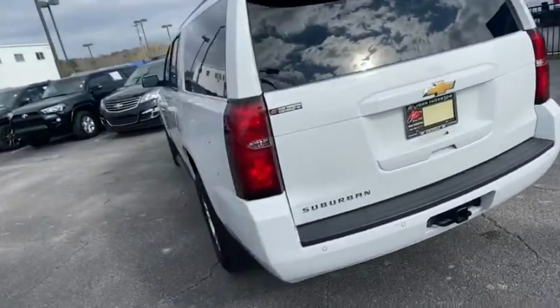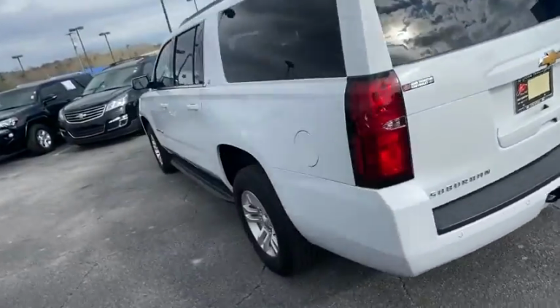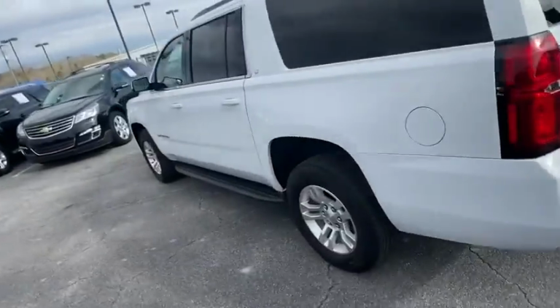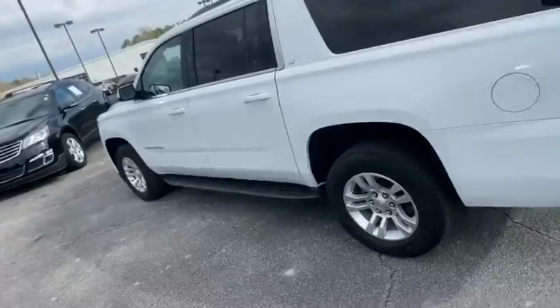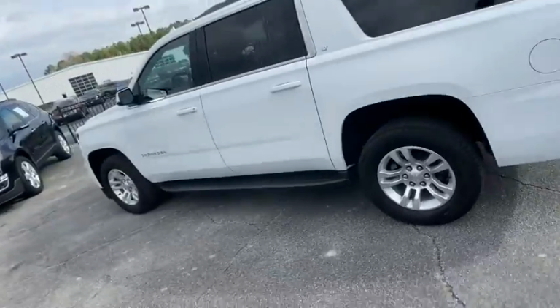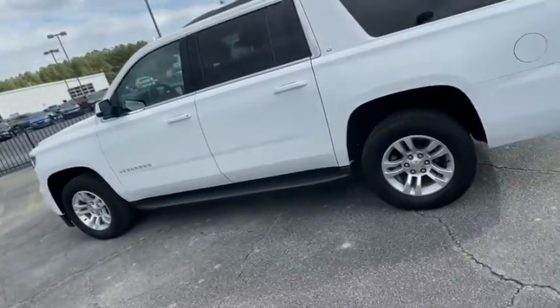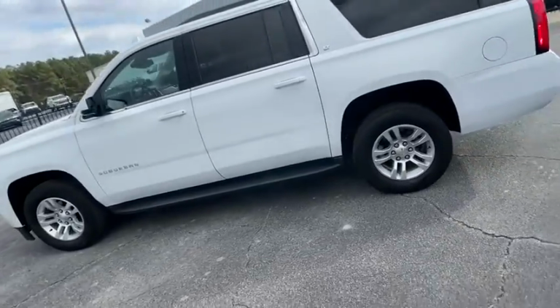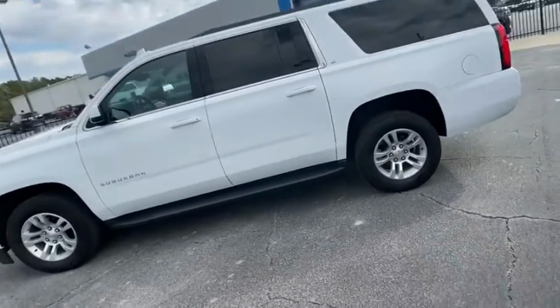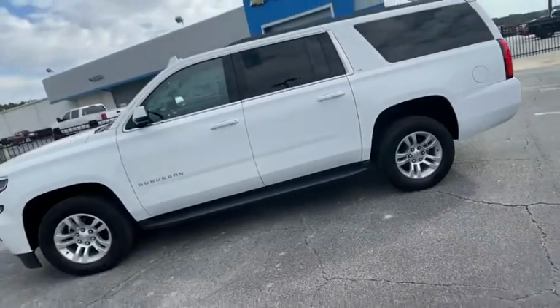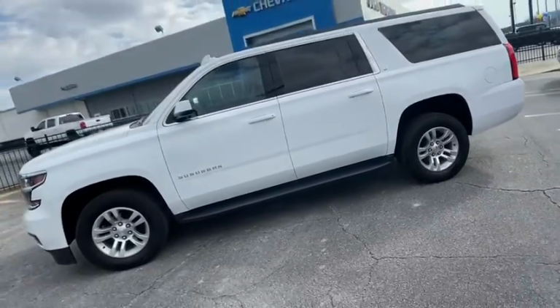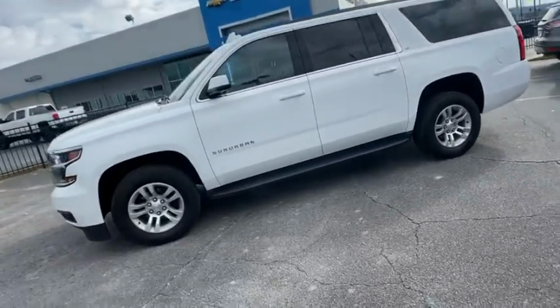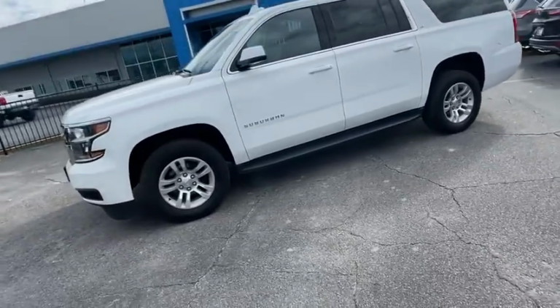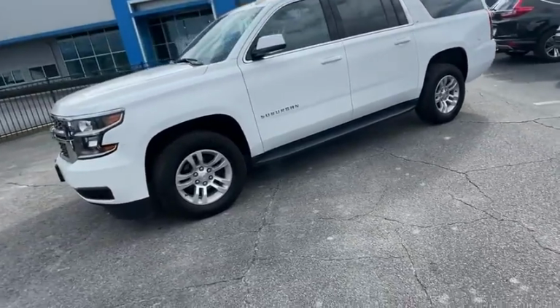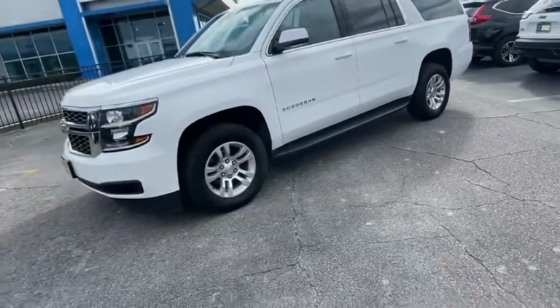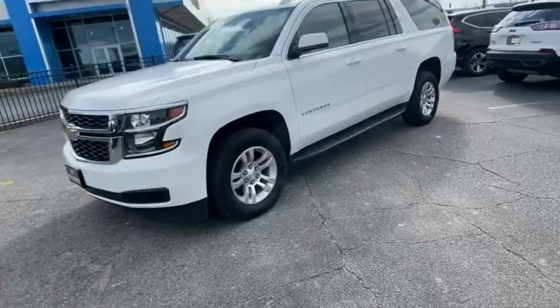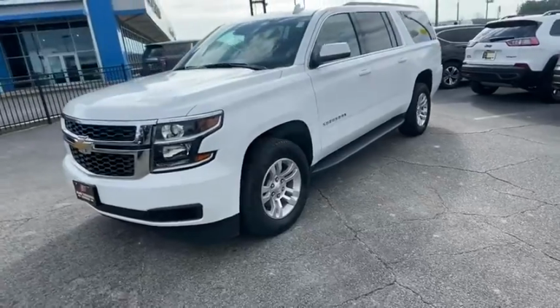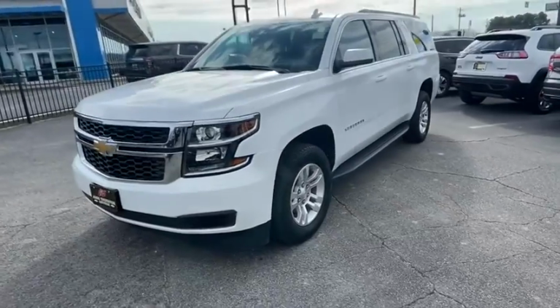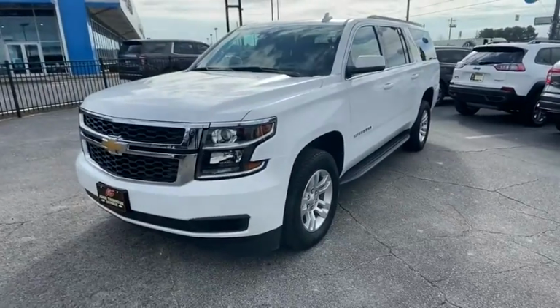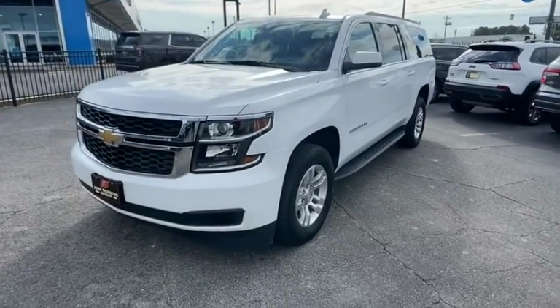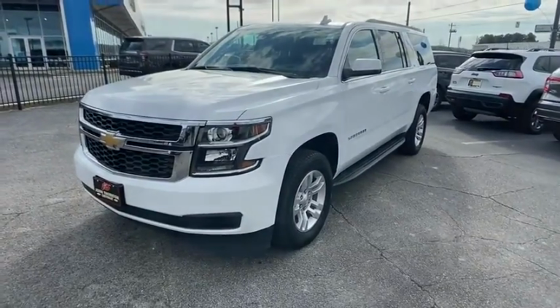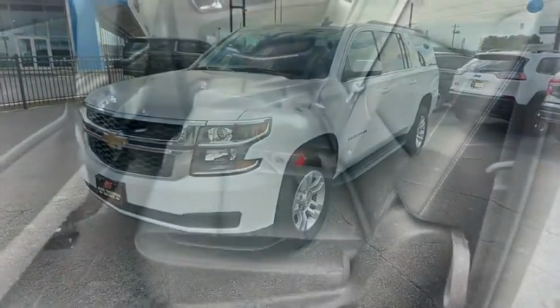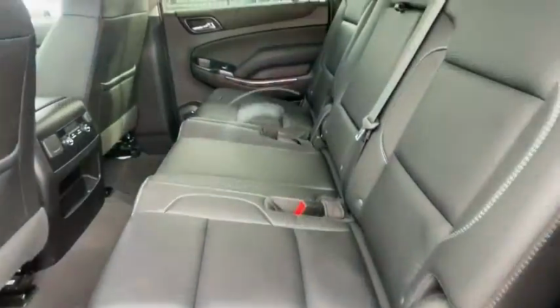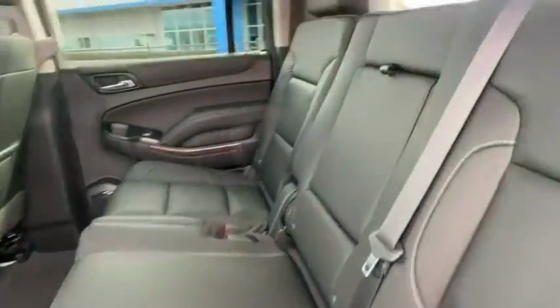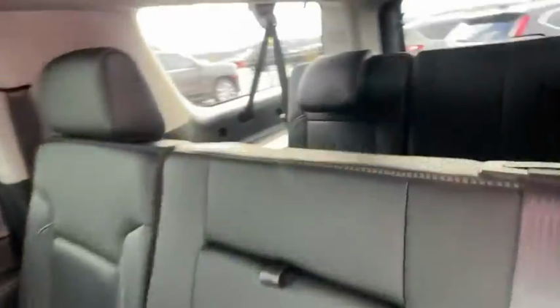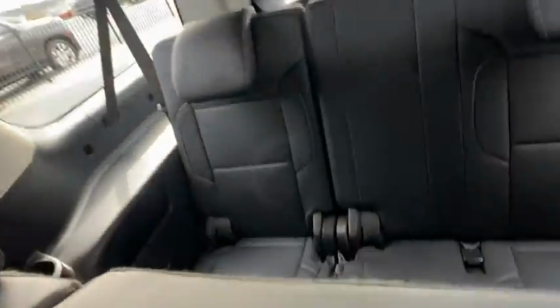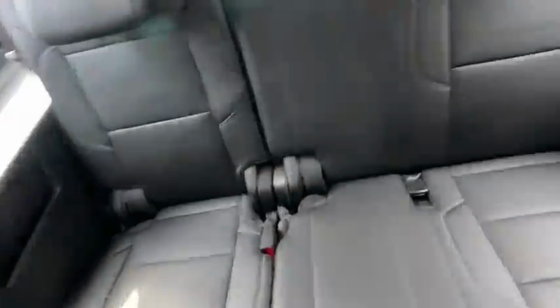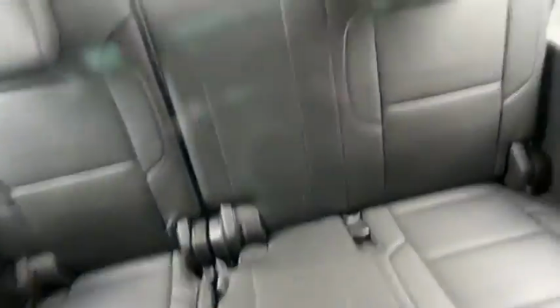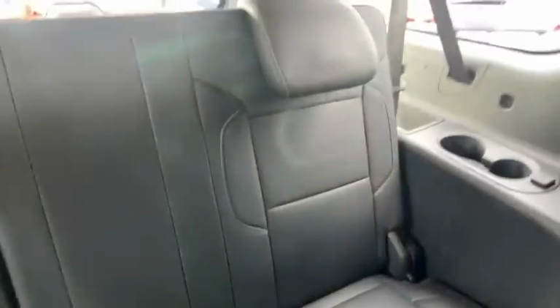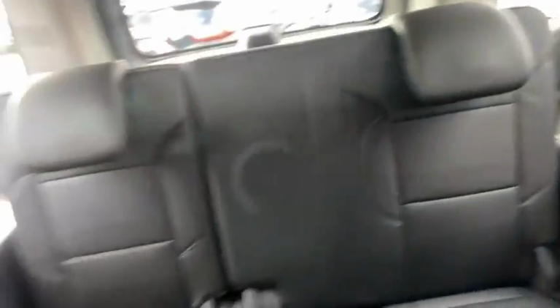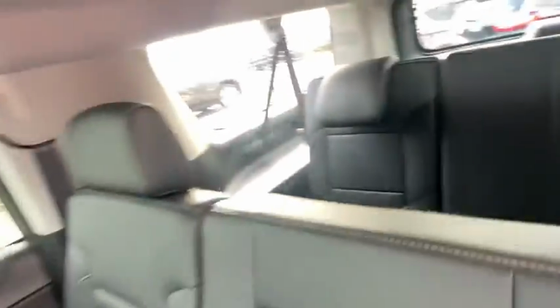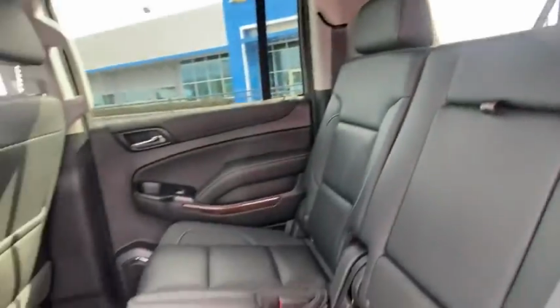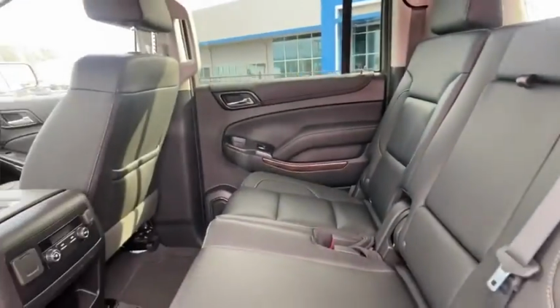Here are some of this vehicle's great options: traction control, power passenger seat, power liftgate, dual airbags, leather-wrapped steering wheel, remote vehicle start, power steering, floor mats, four-wheel disc brakes, and universal garage door opener.